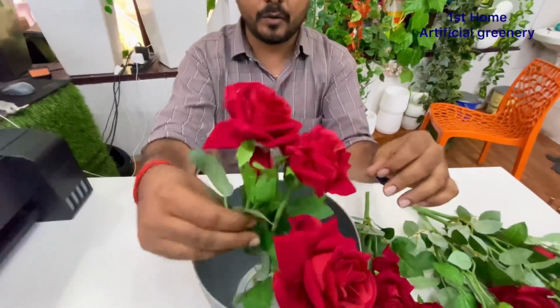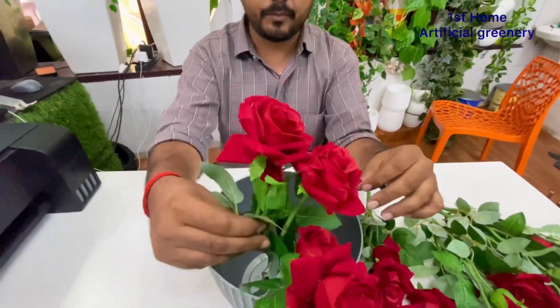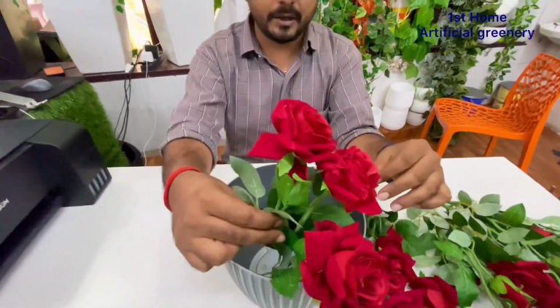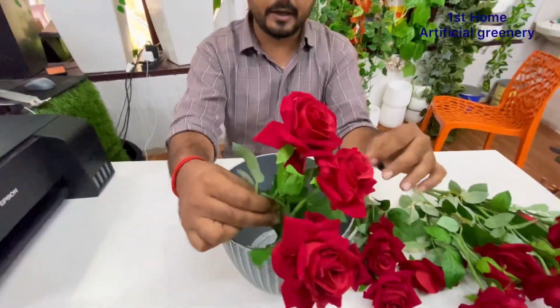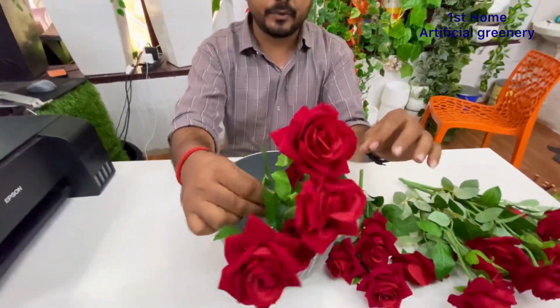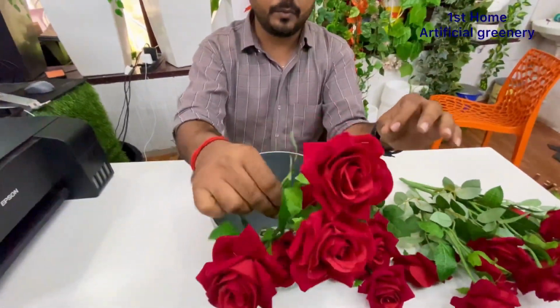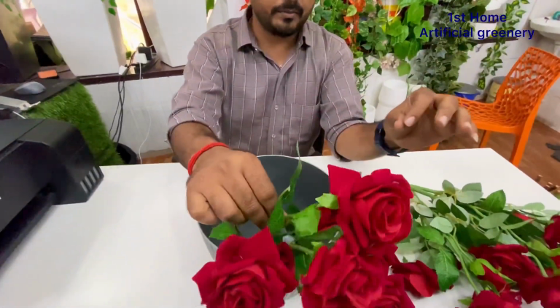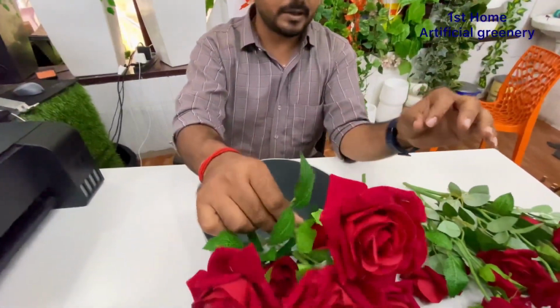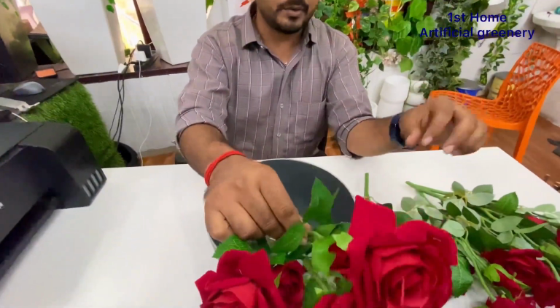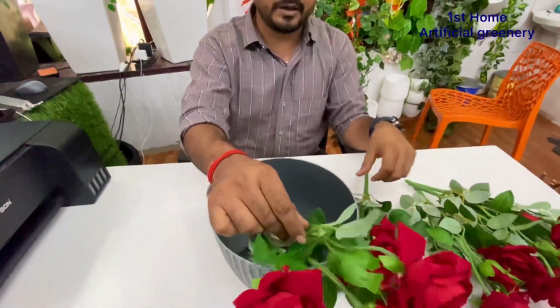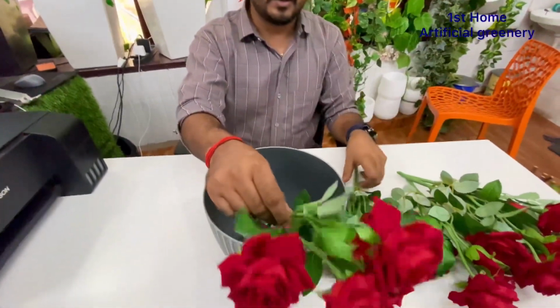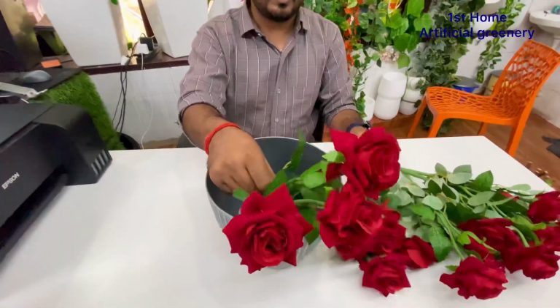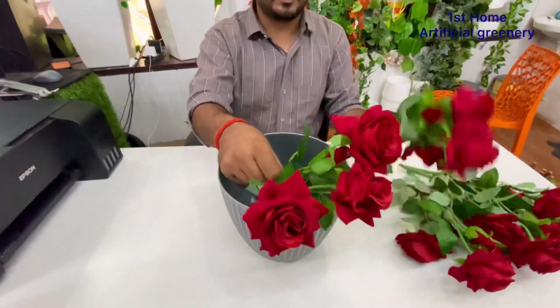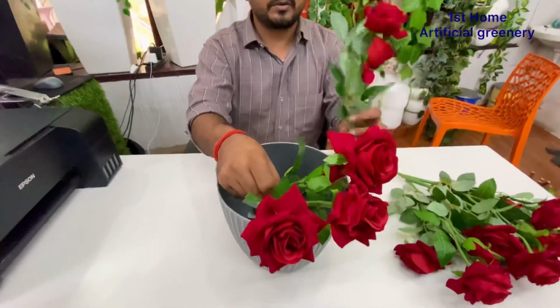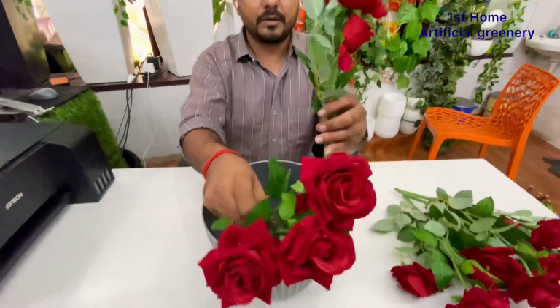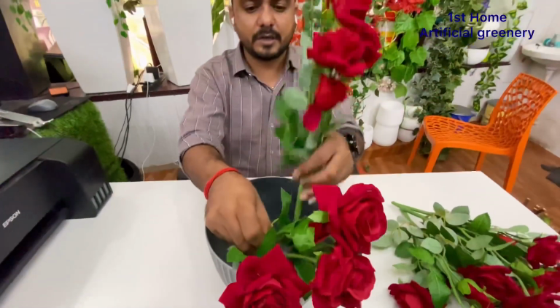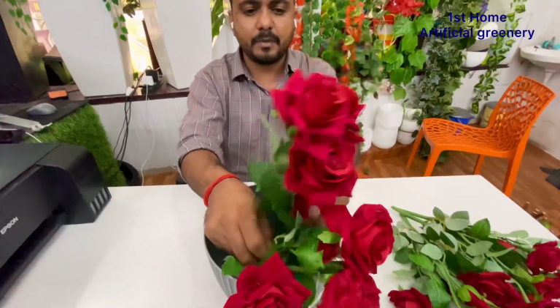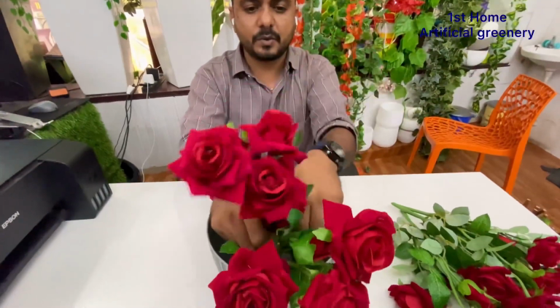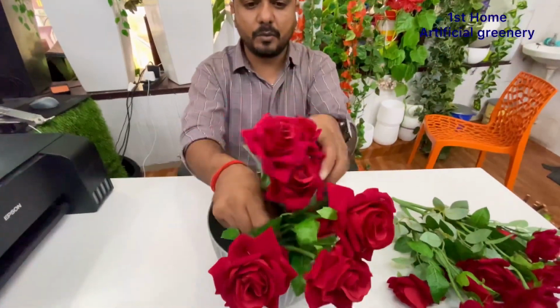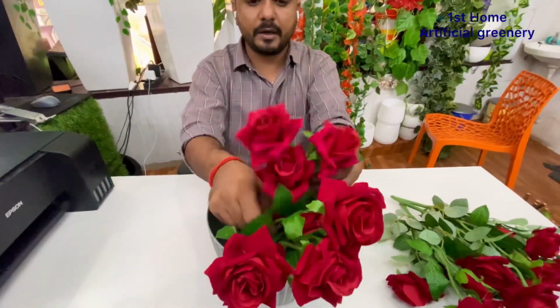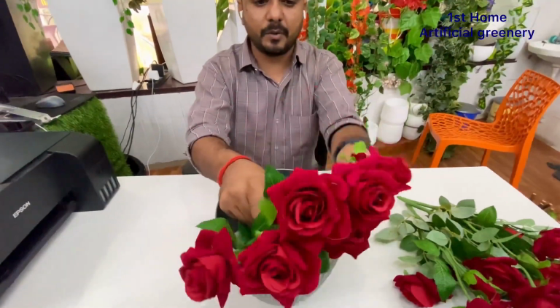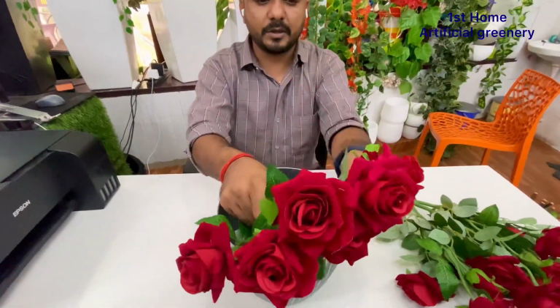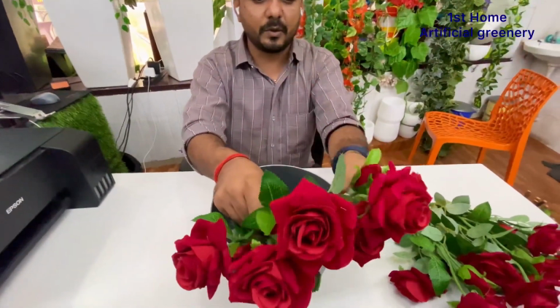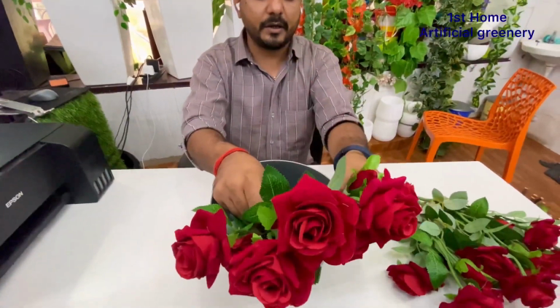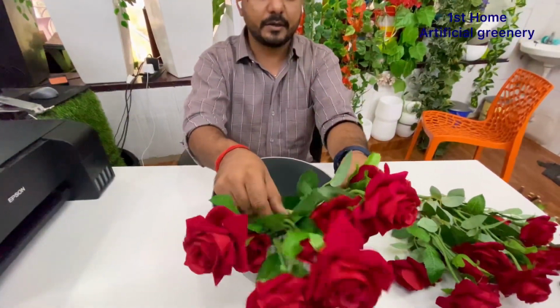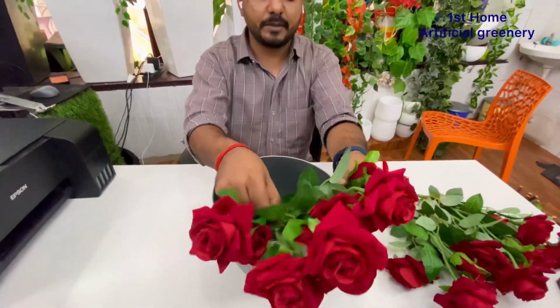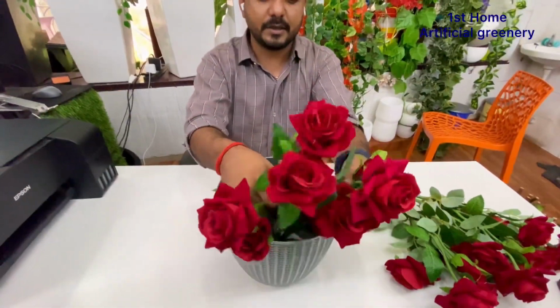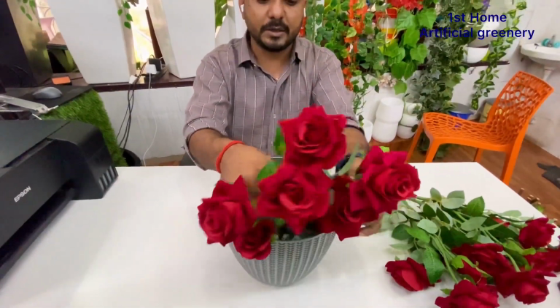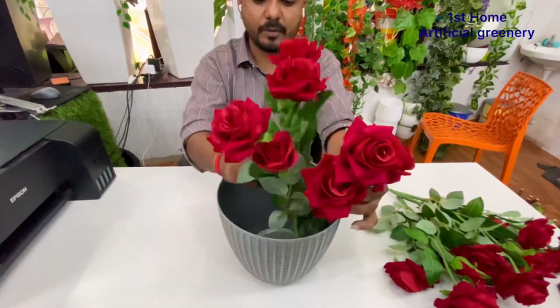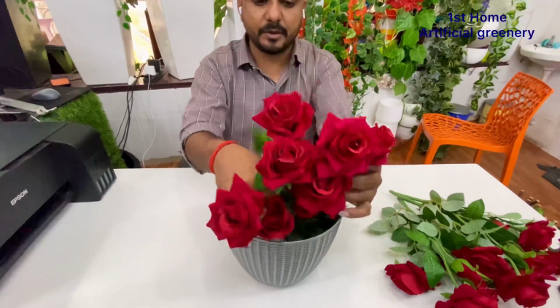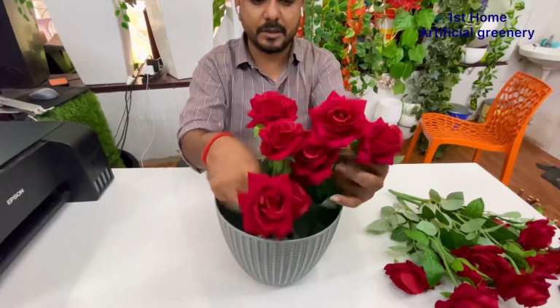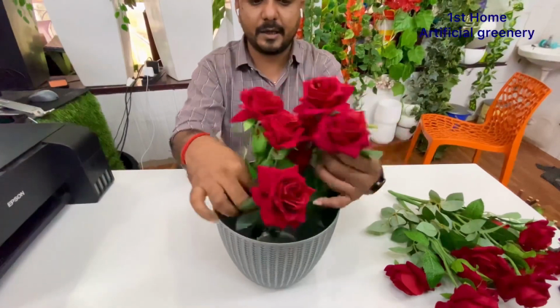We have to use 3 to 4 bunches in the pot. It has a very natural look and very good quality. The bunches have a little bit of water in them.